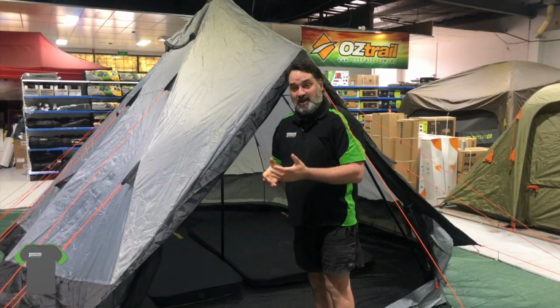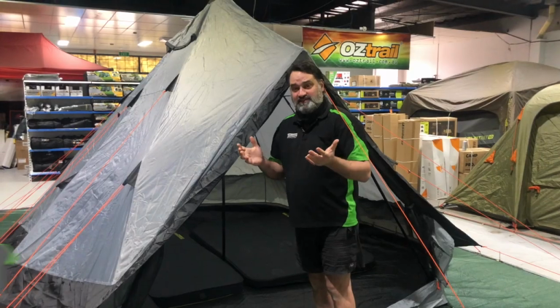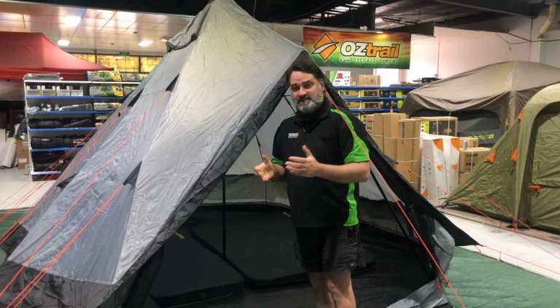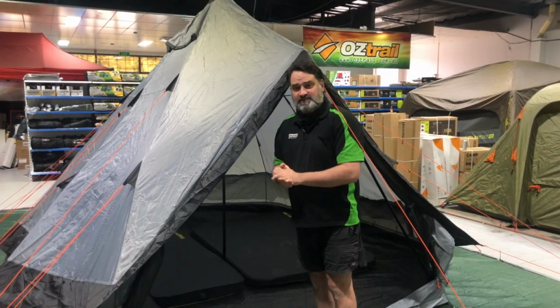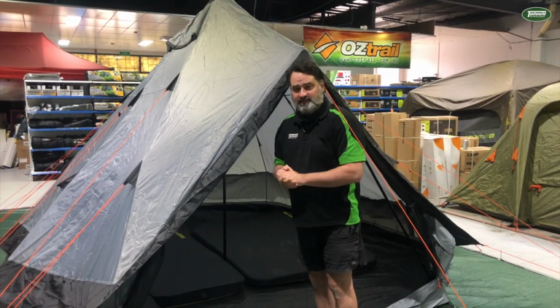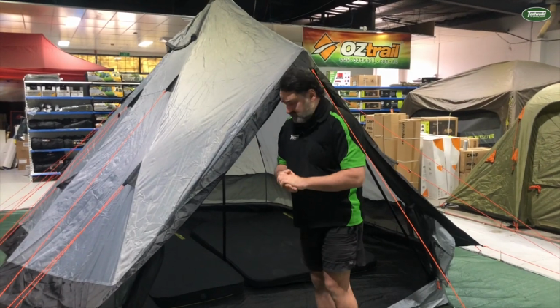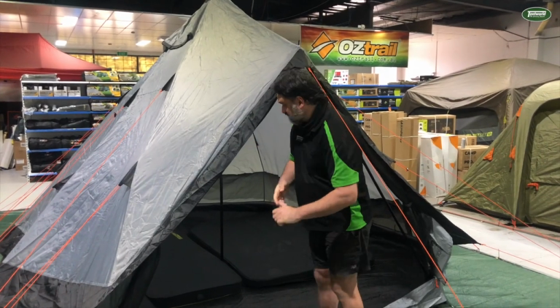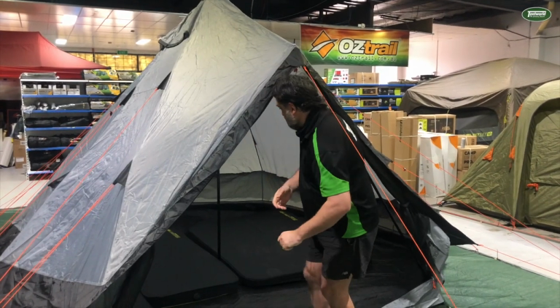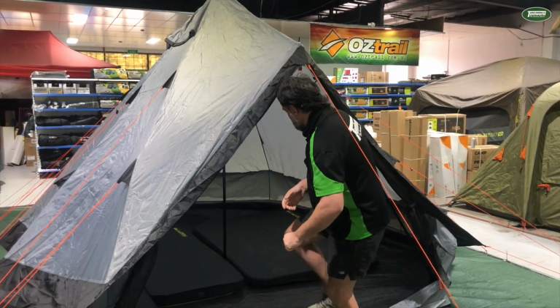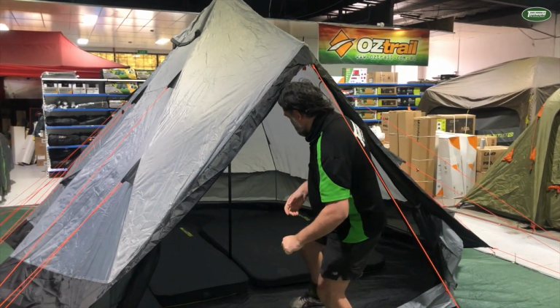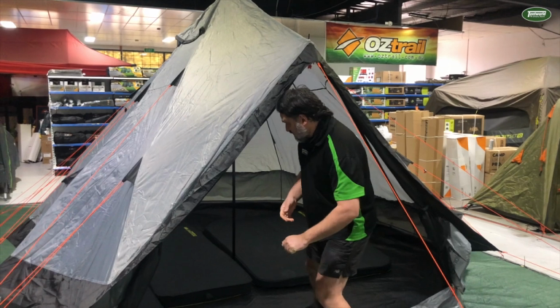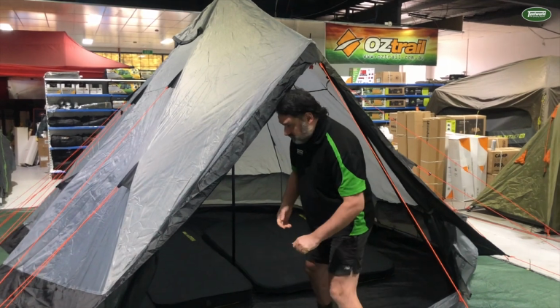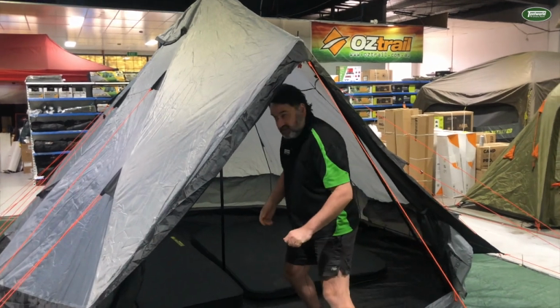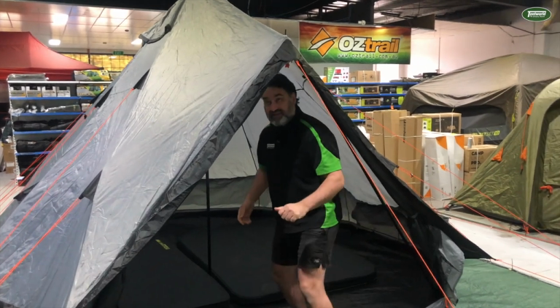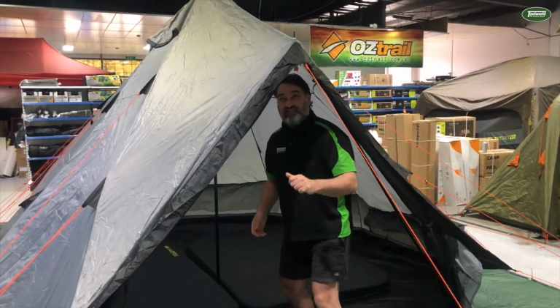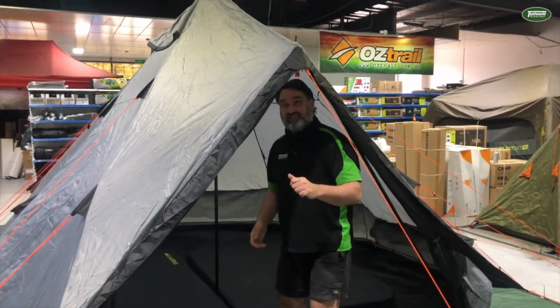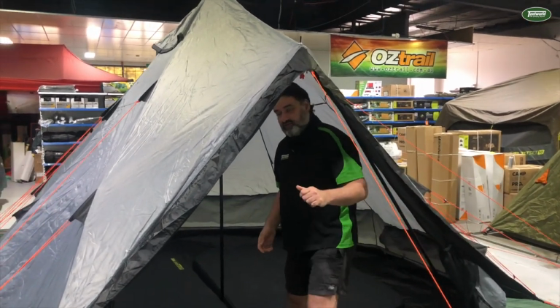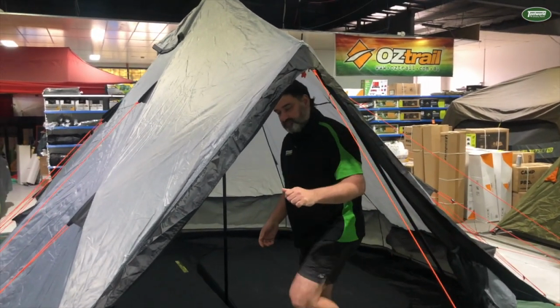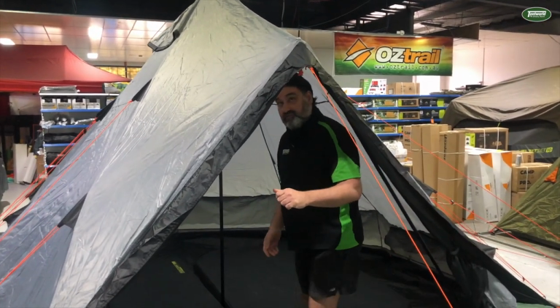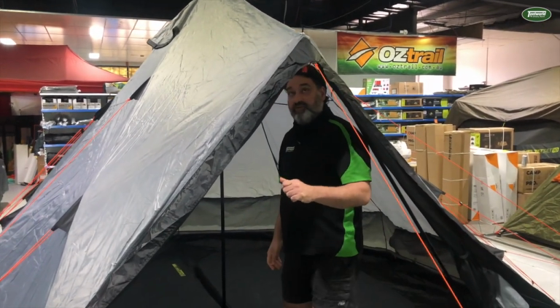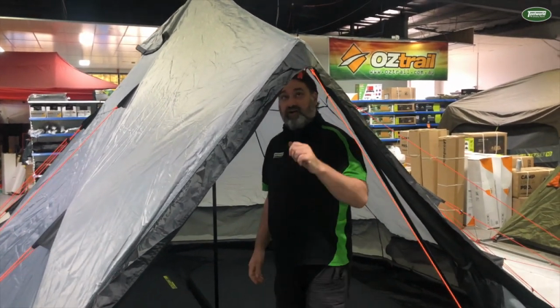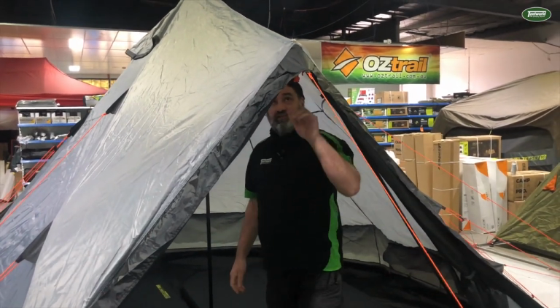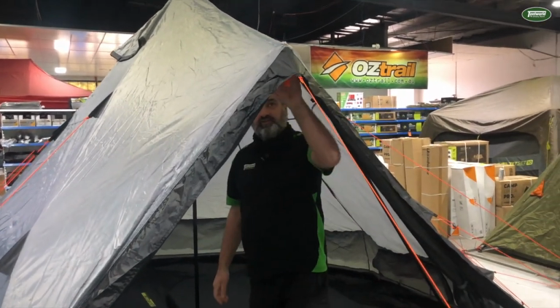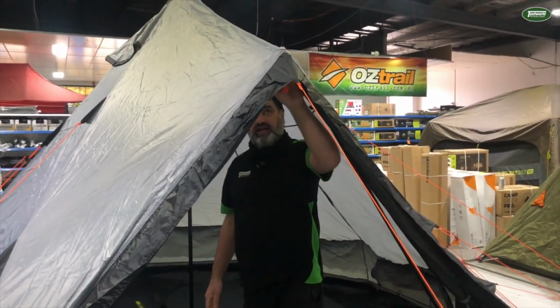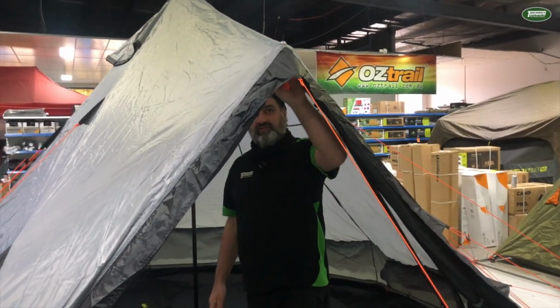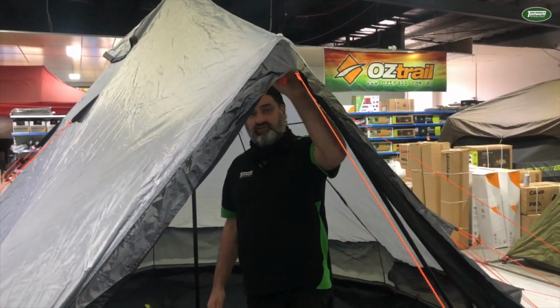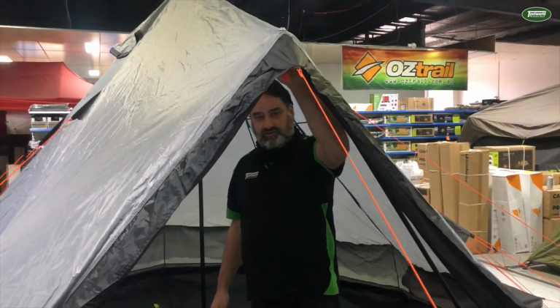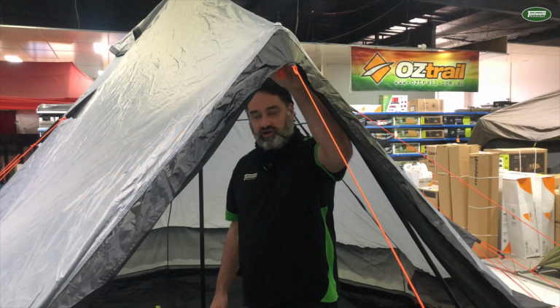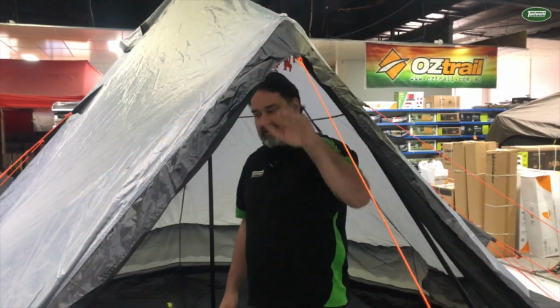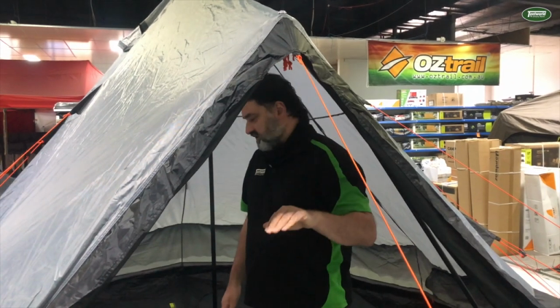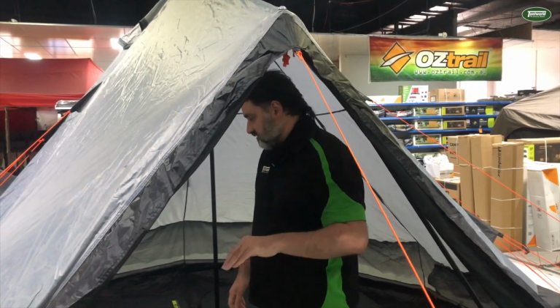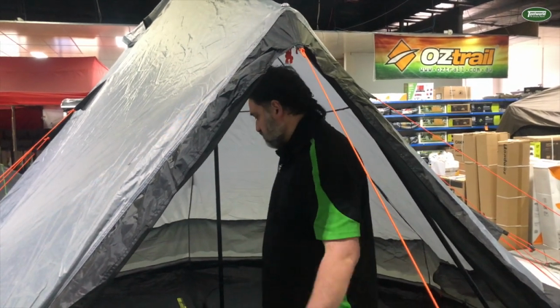Okay, so let's step inside and have a look. Now if I come through here, I bend down just a little bit — I'm about 5 foot 11 — but there is a good height in here in the doorway.